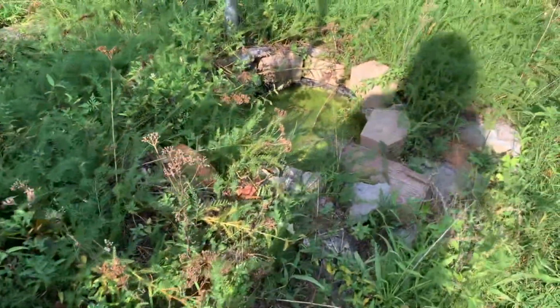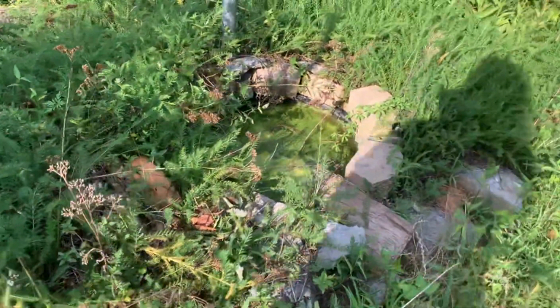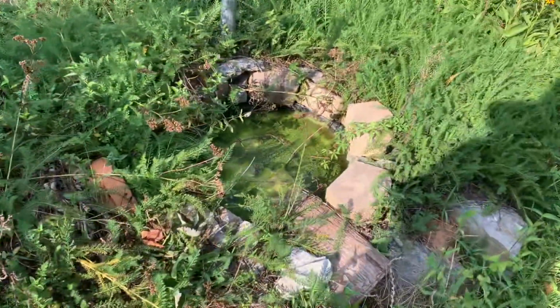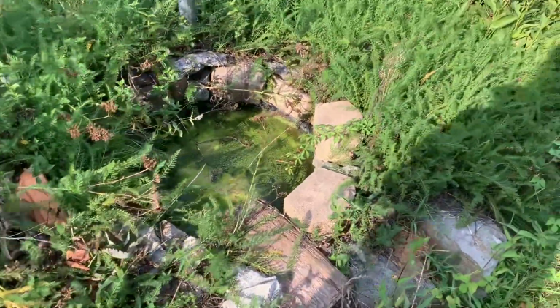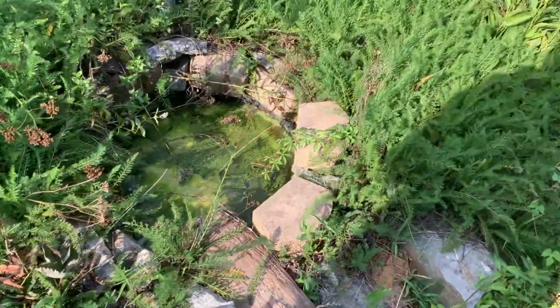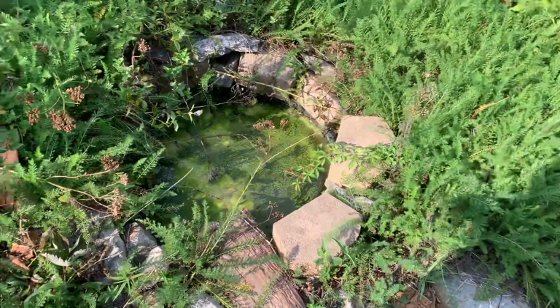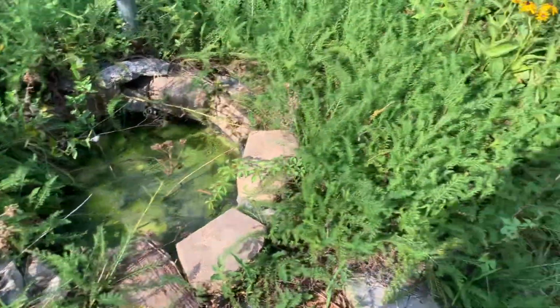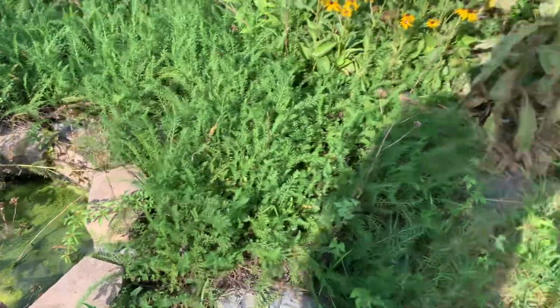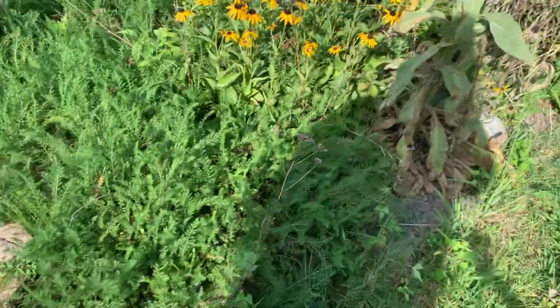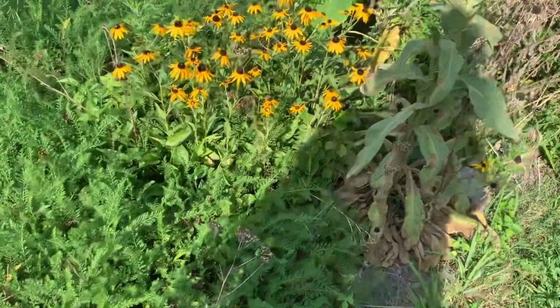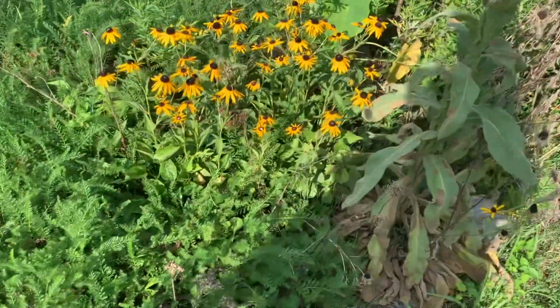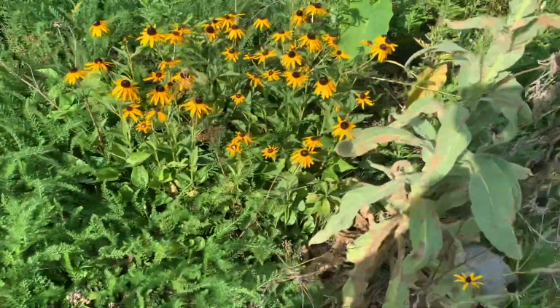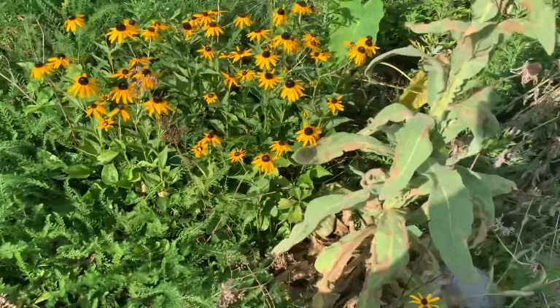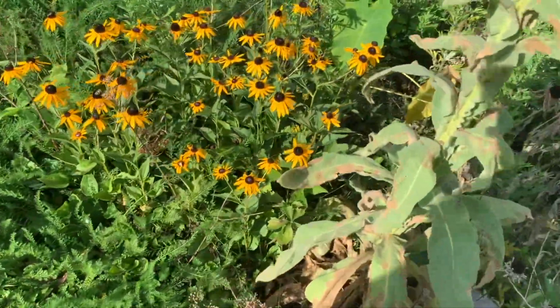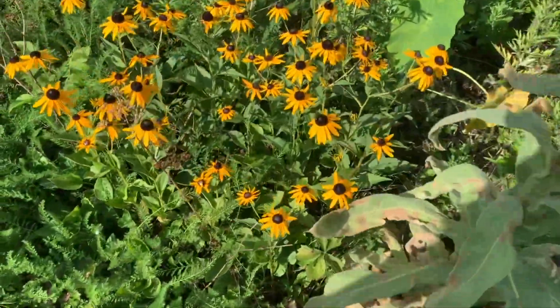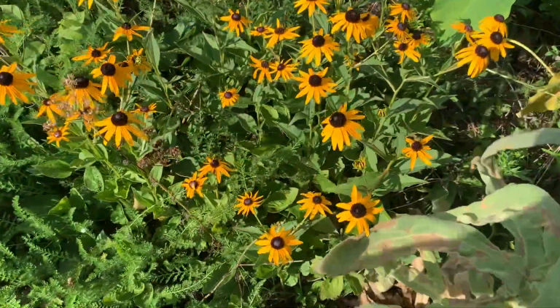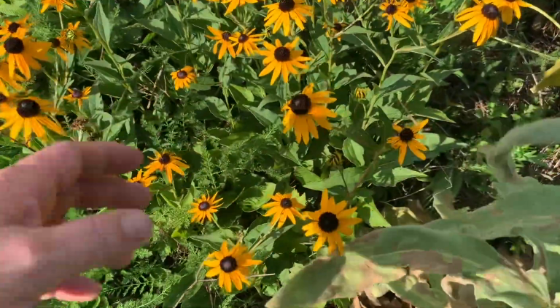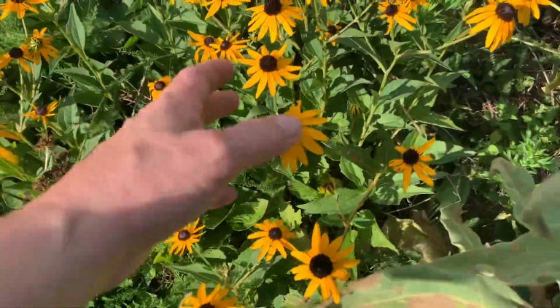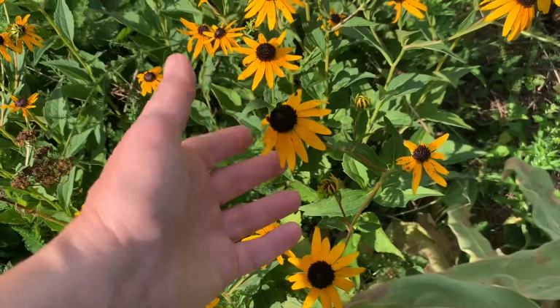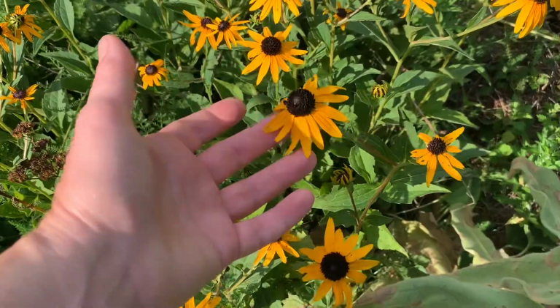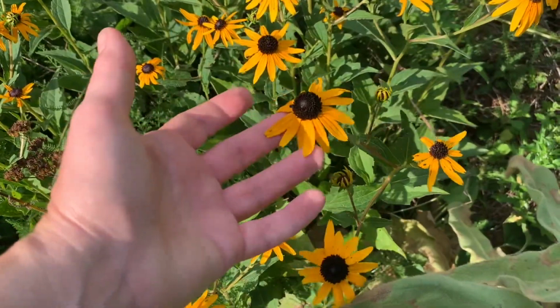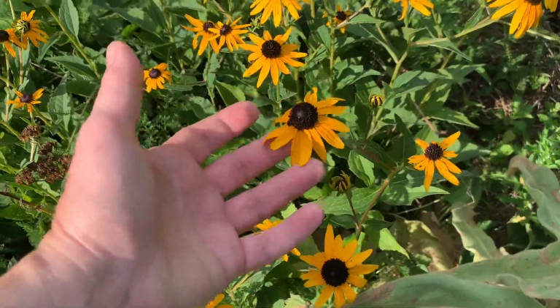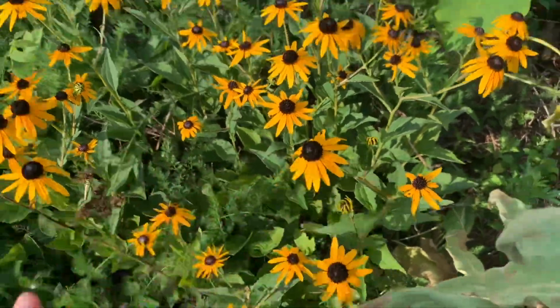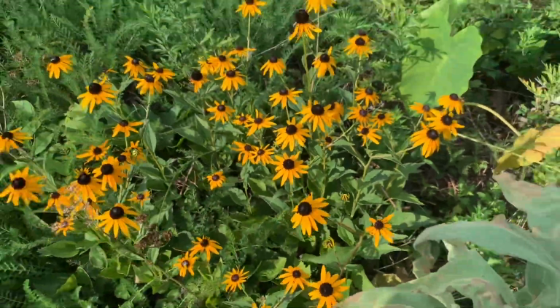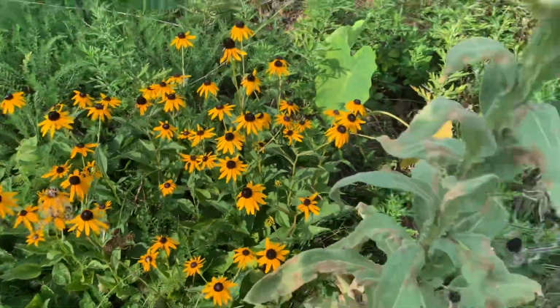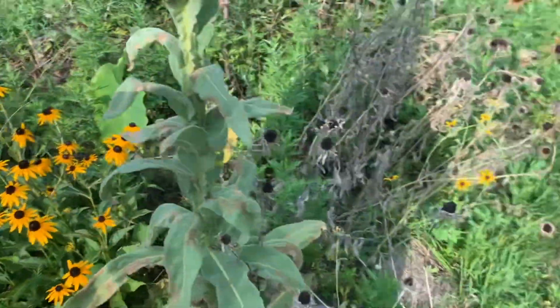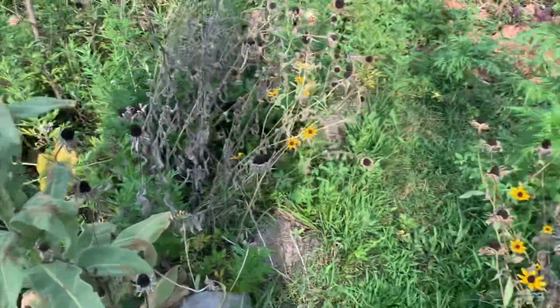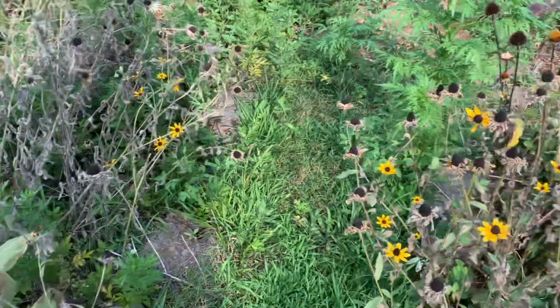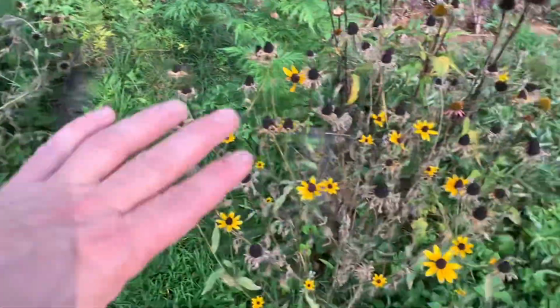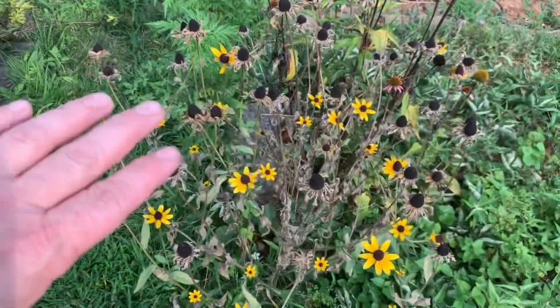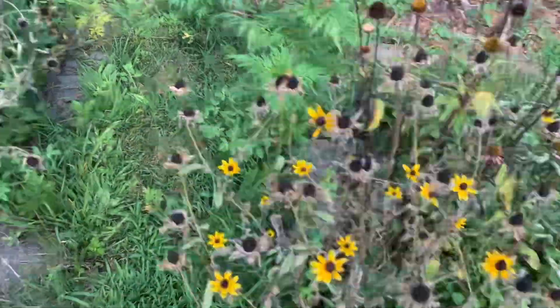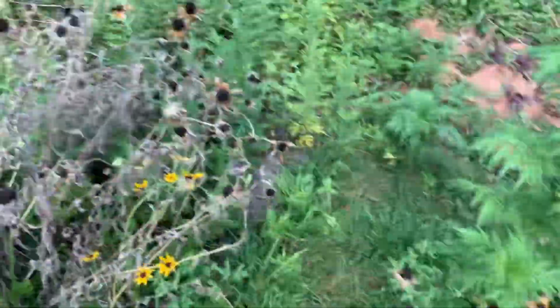The wee pond is covered in scum. We've got the black-eyed Susans — this is the cultivar type, so they come out a little later. I've noticed some of the other Susans do also. These are obviously spent.